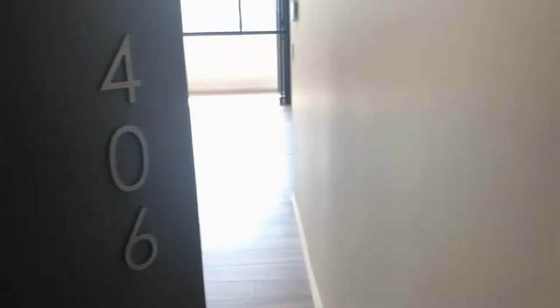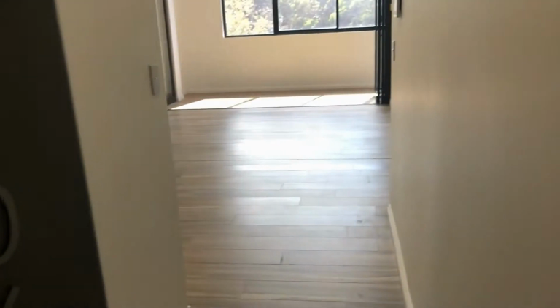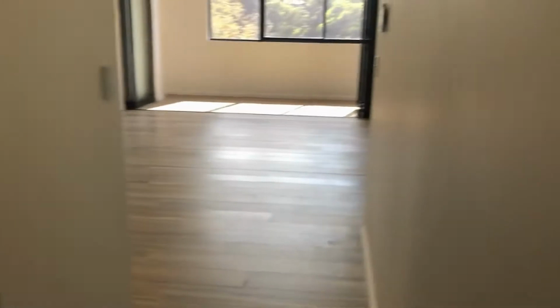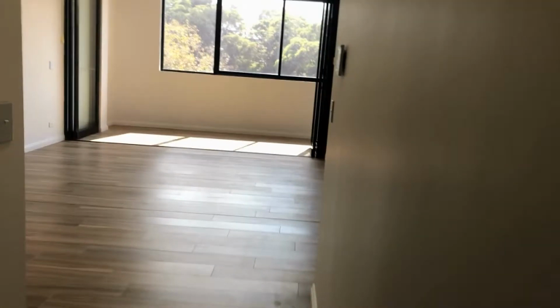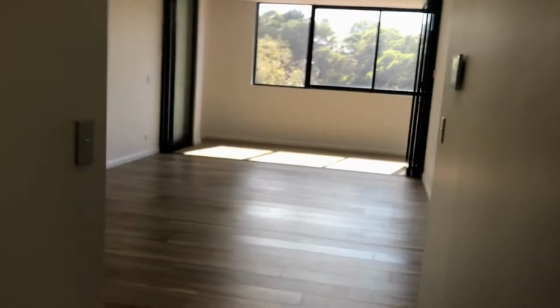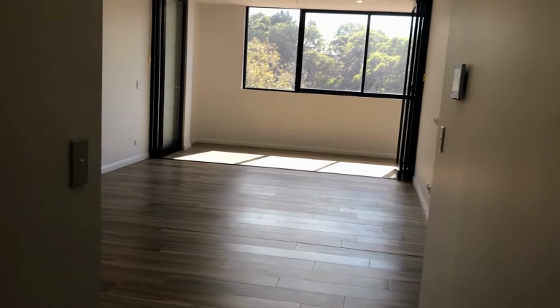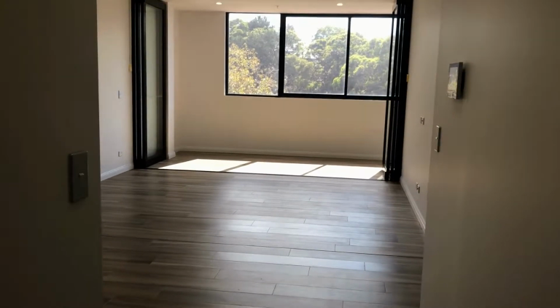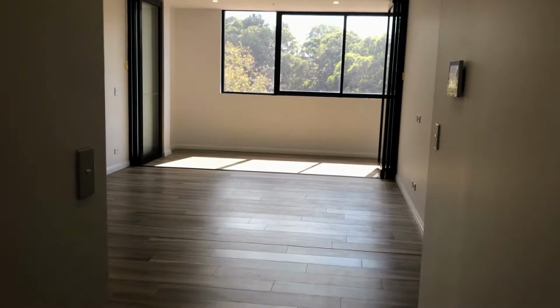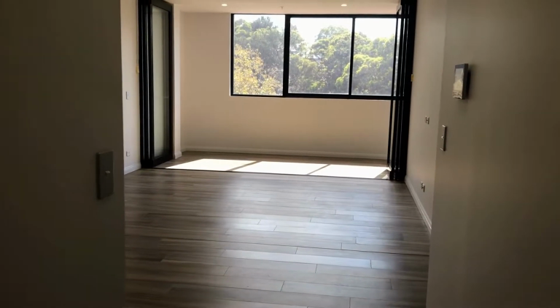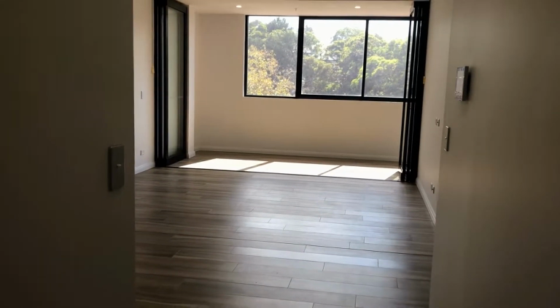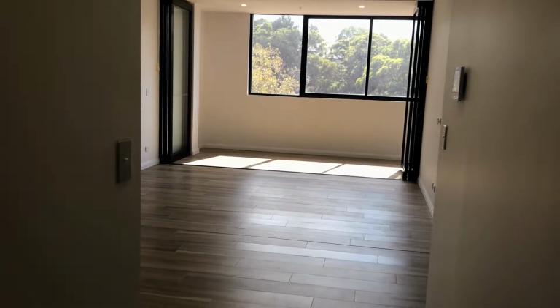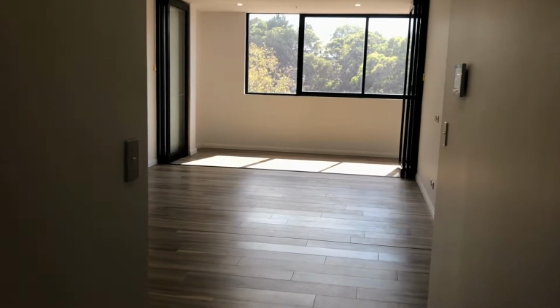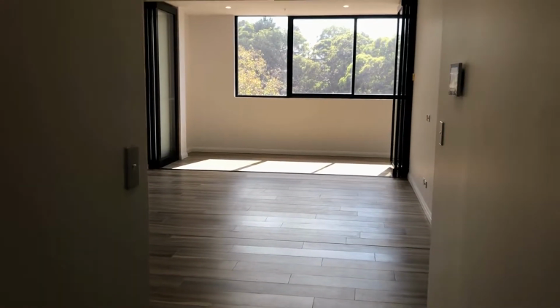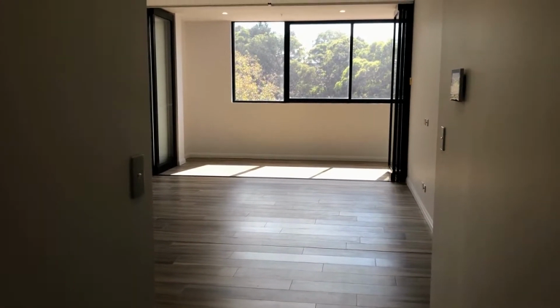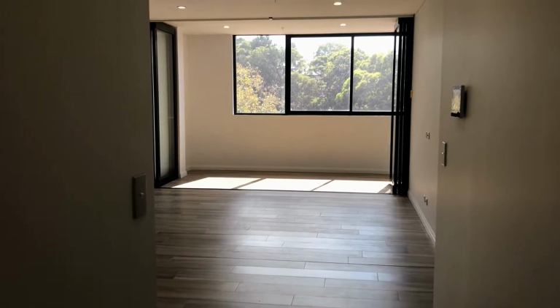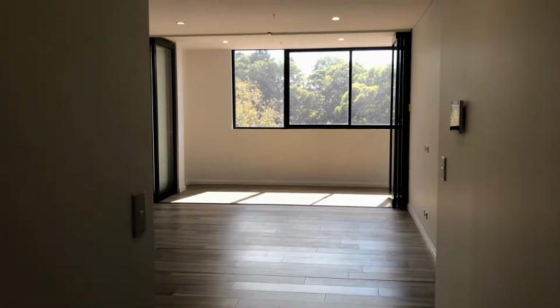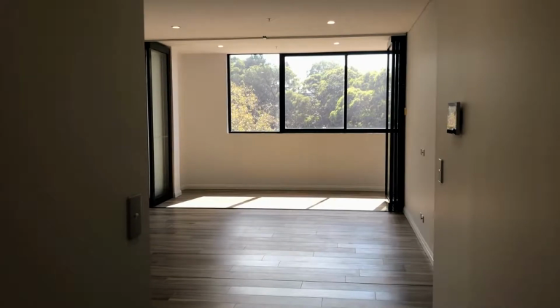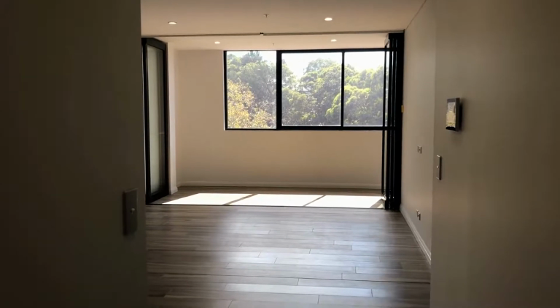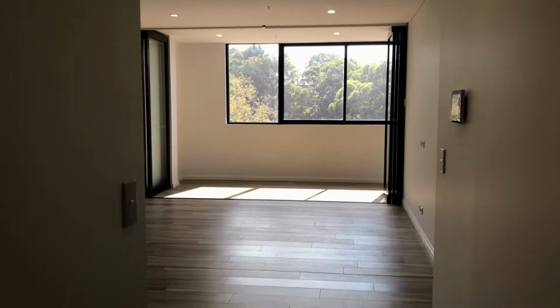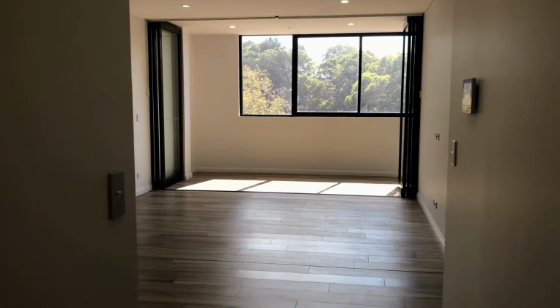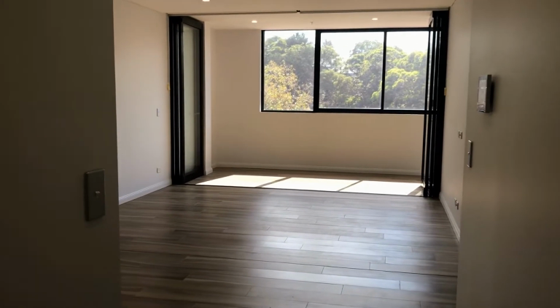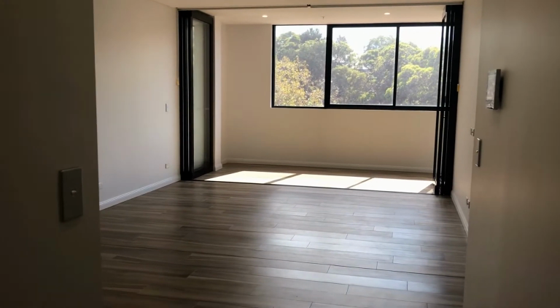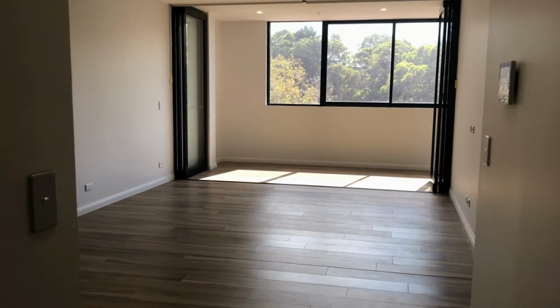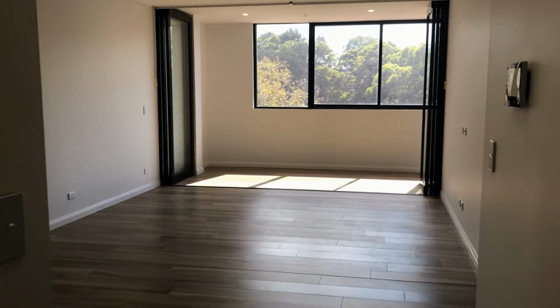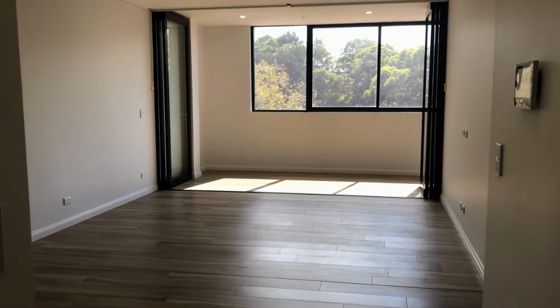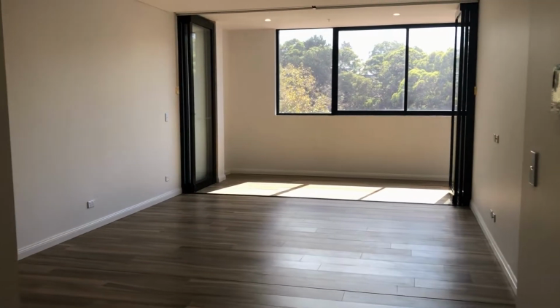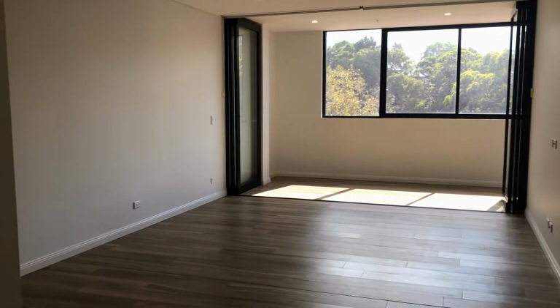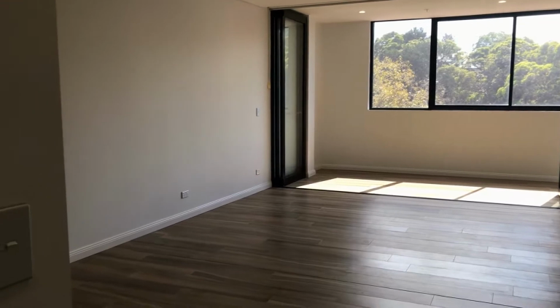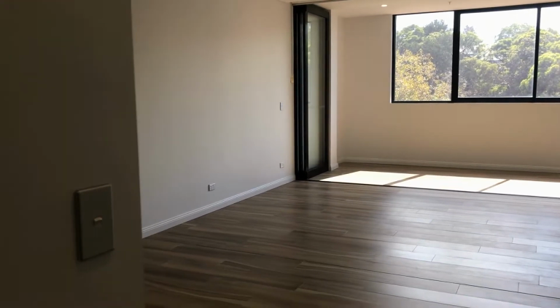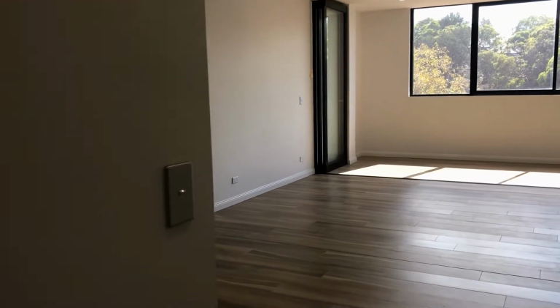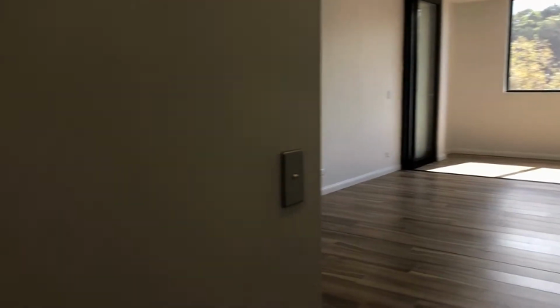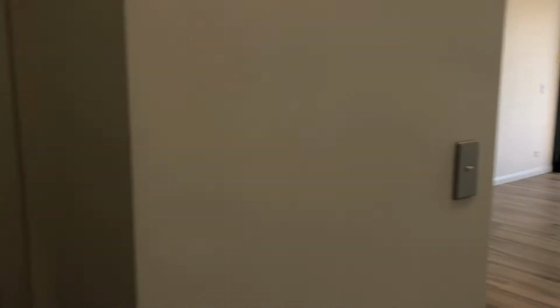Hi all and welcome to apartment 406 in the Lighthouse Building in D.Y. We've got a one bedroom plus sunroom apartment here today to walk you through.